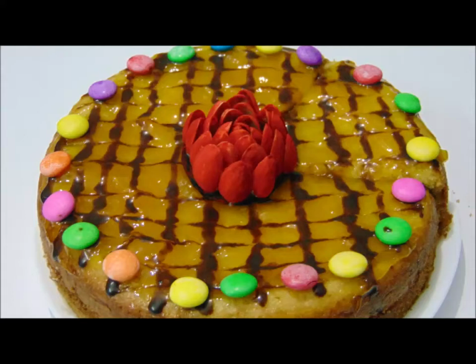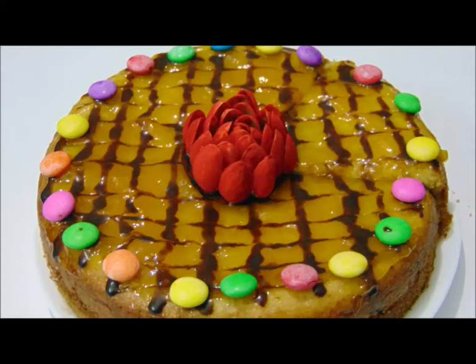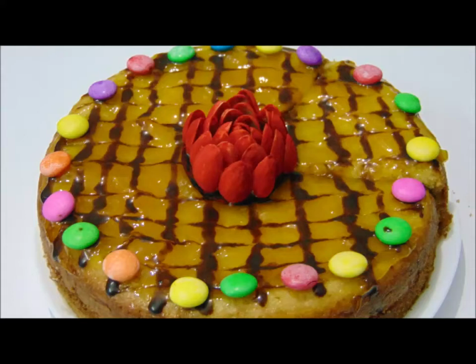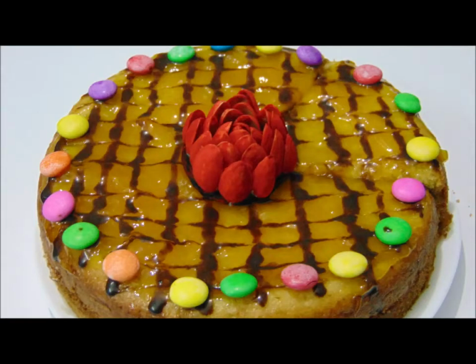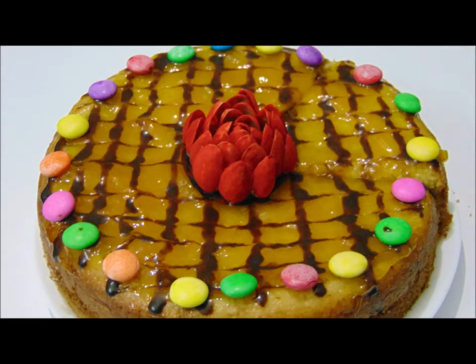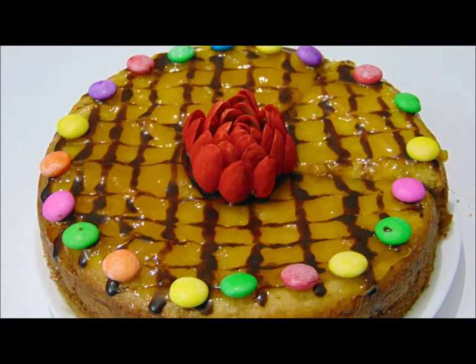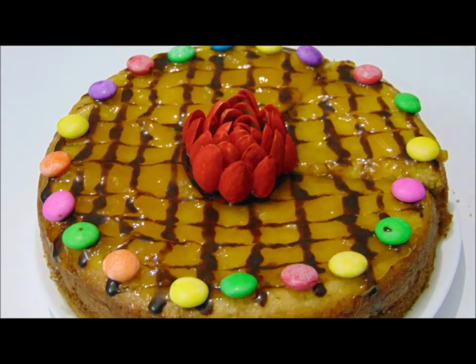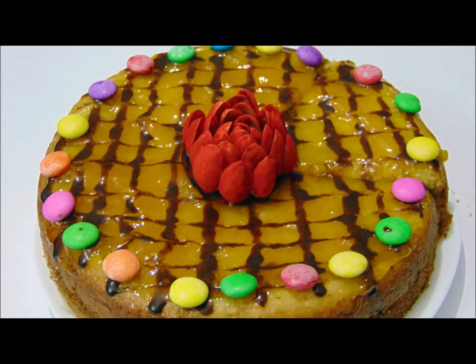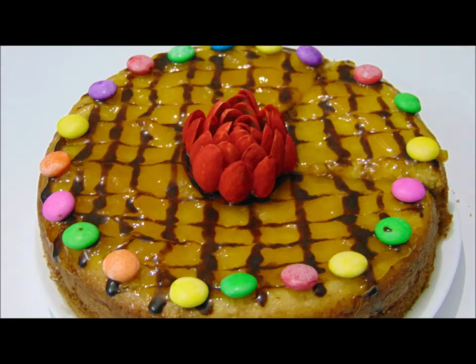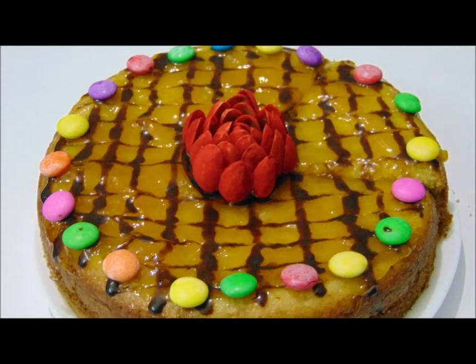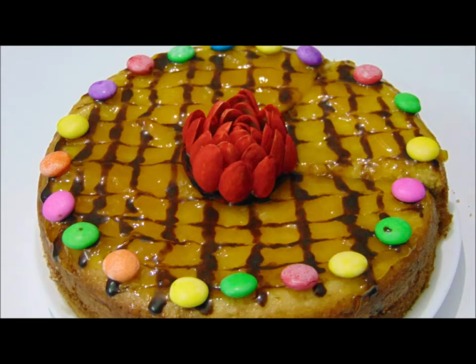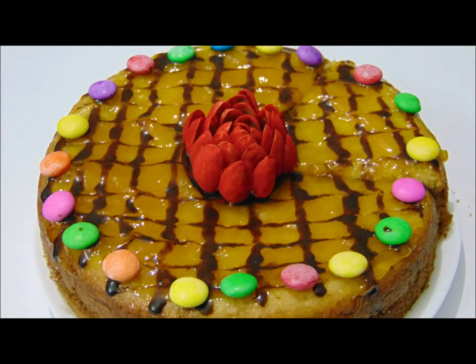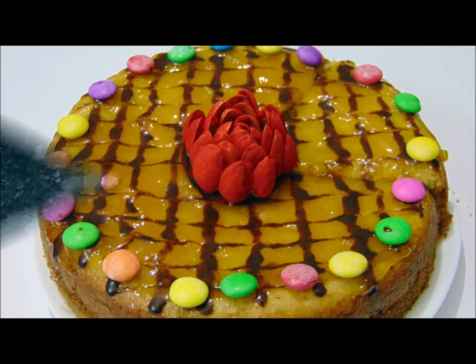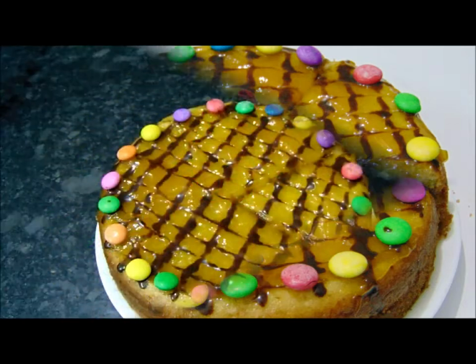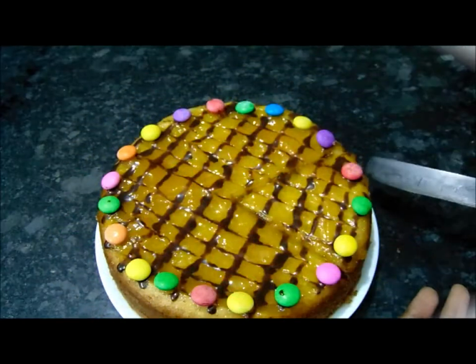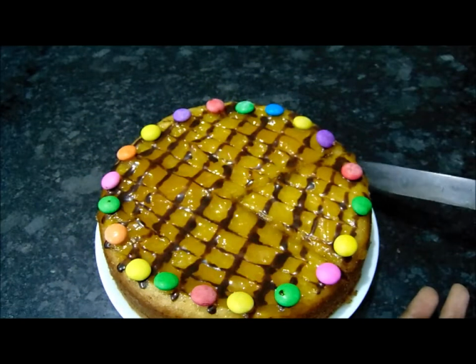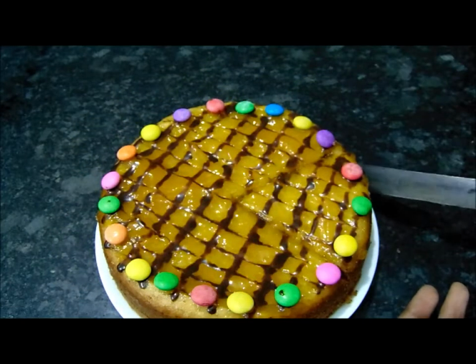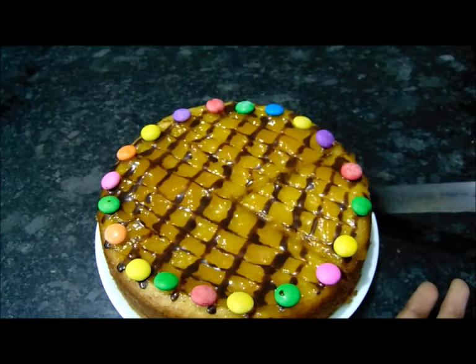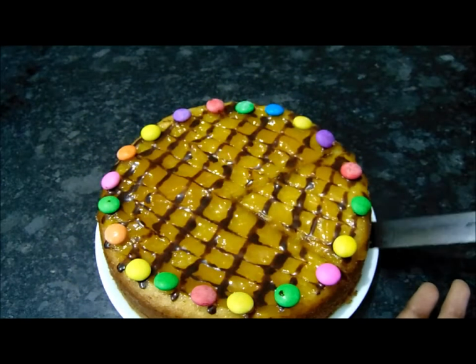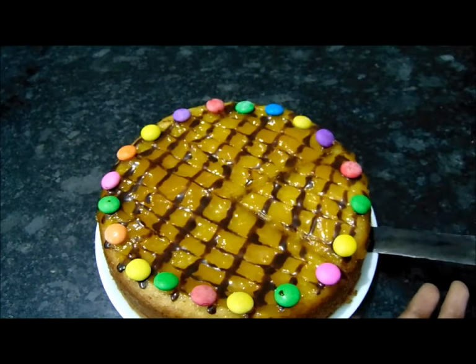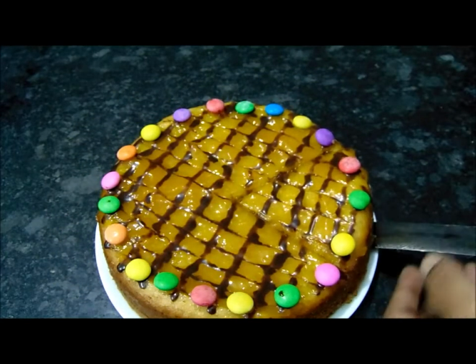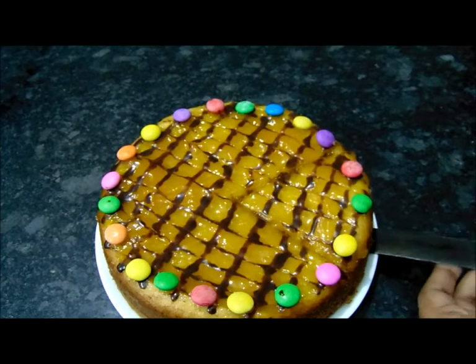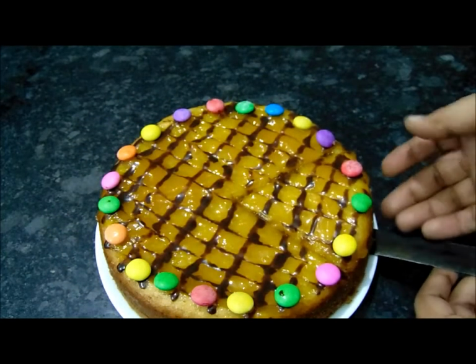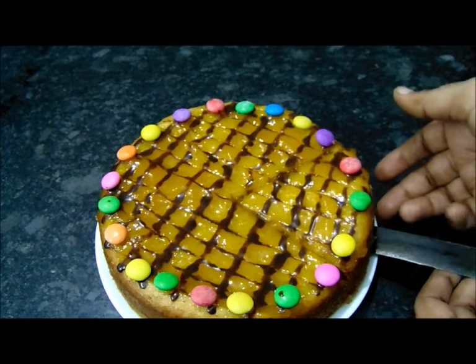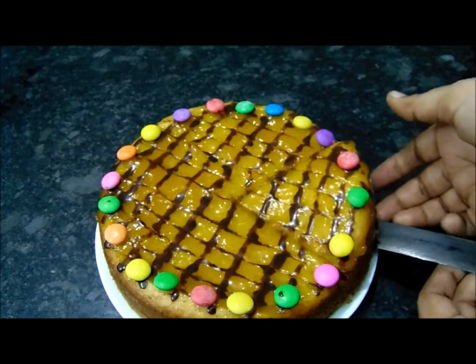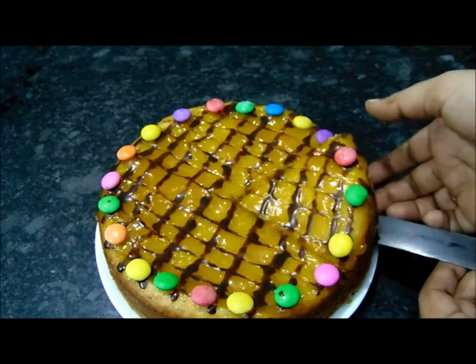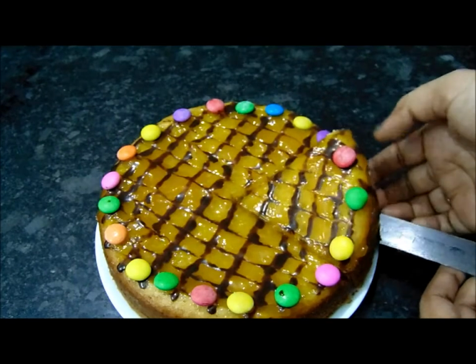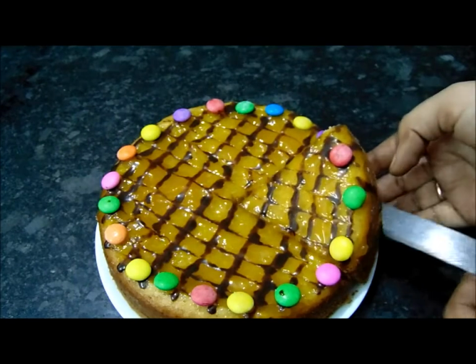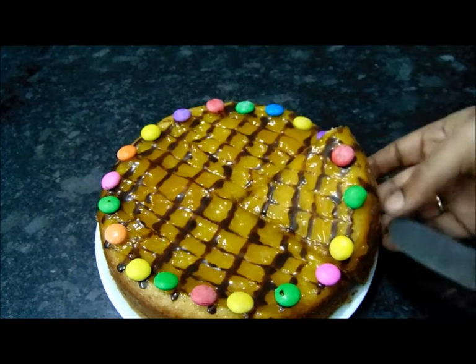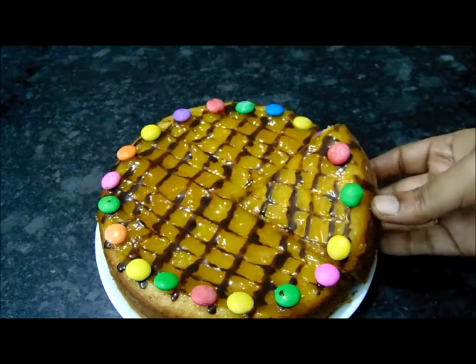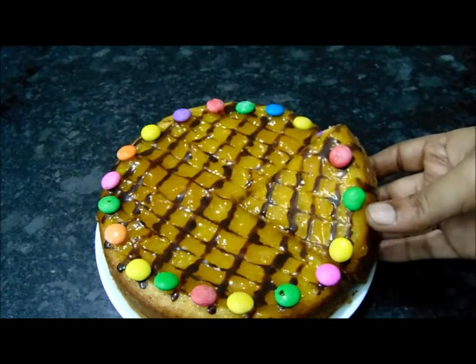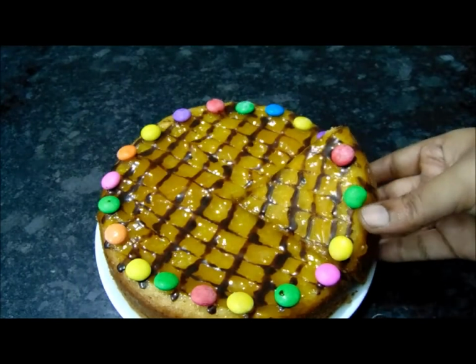Hello friends, welcome back to Sydney Trends & Cookies YouTube channel. Today I am making mango cake in this video. It is very easy and simple. I am making this eggless cake here.